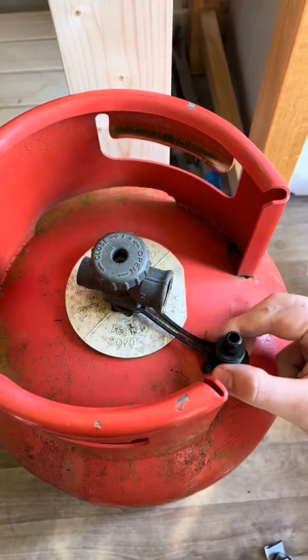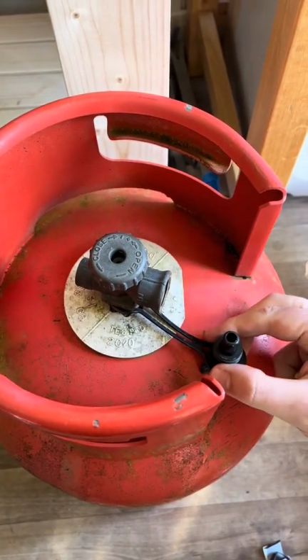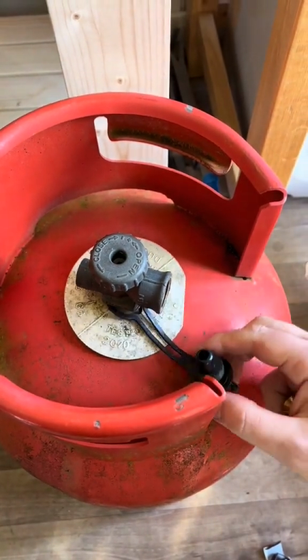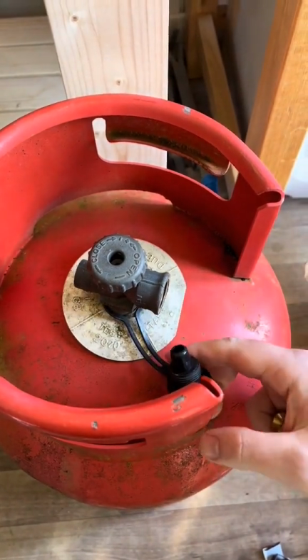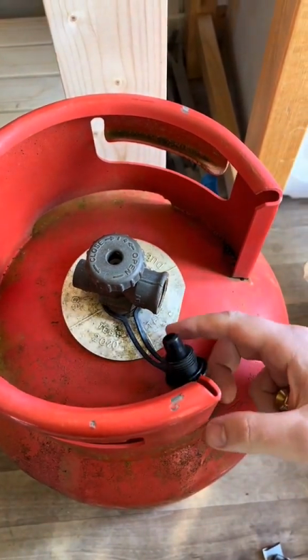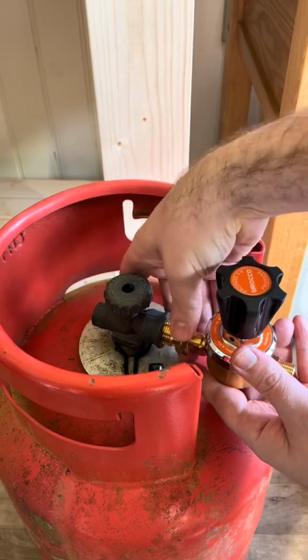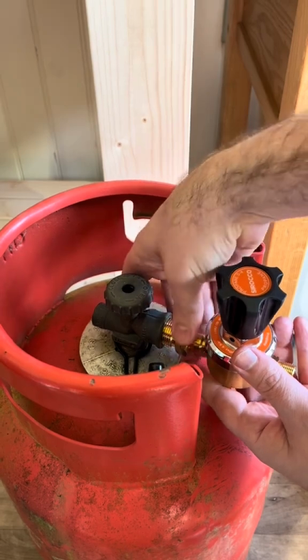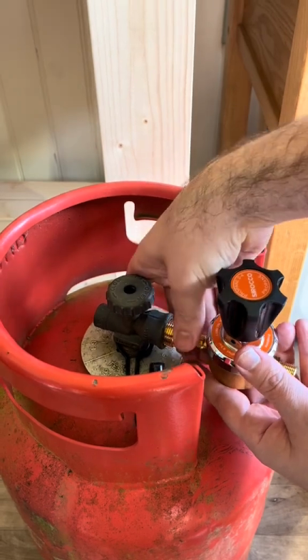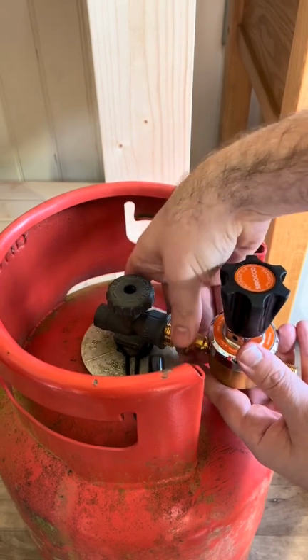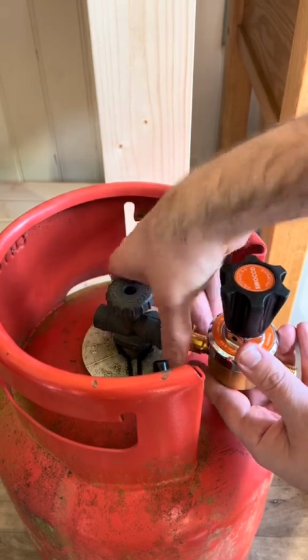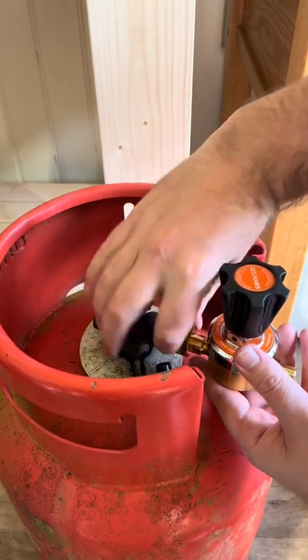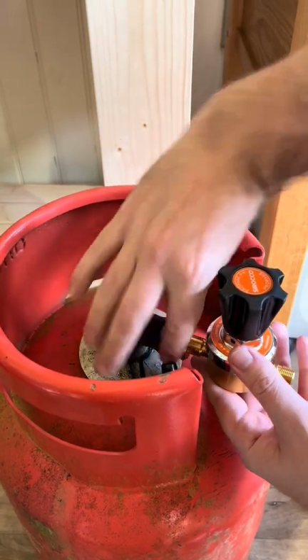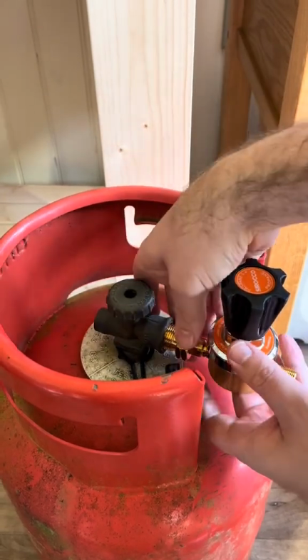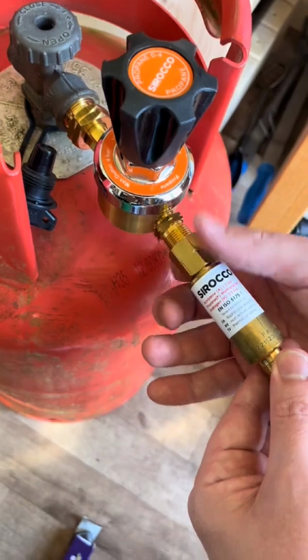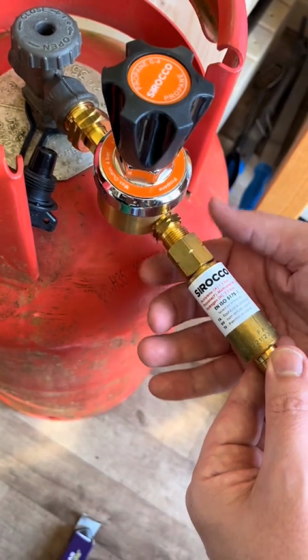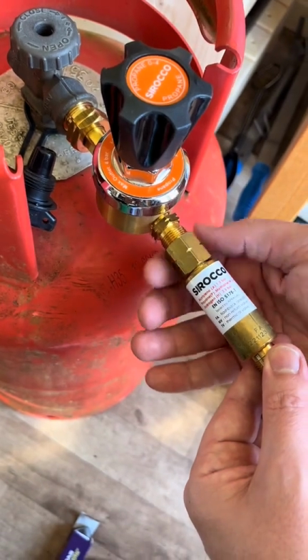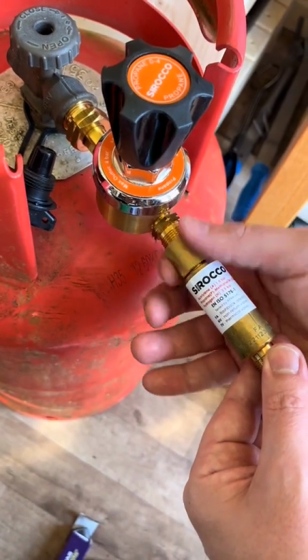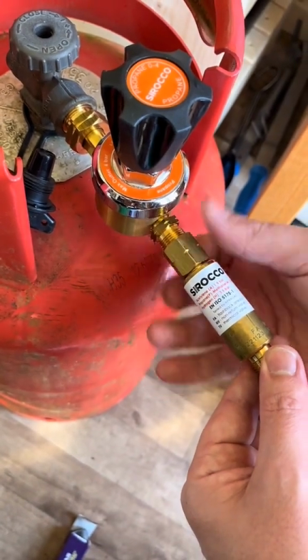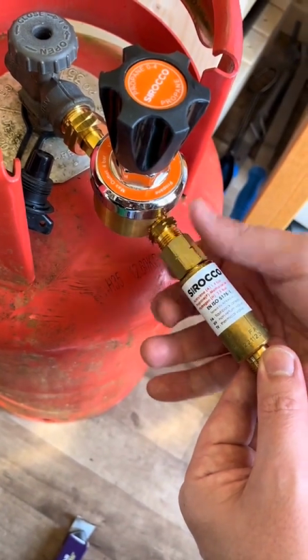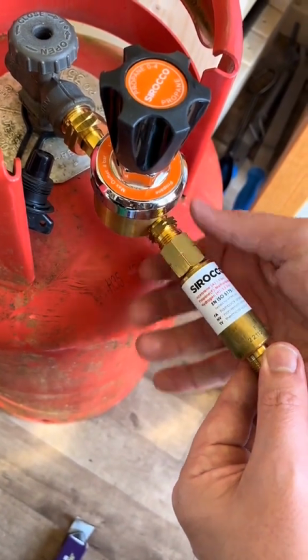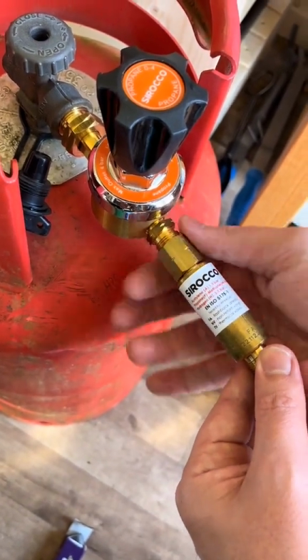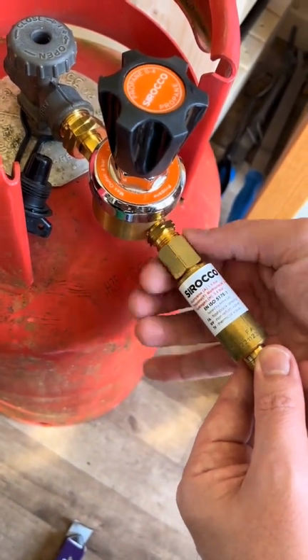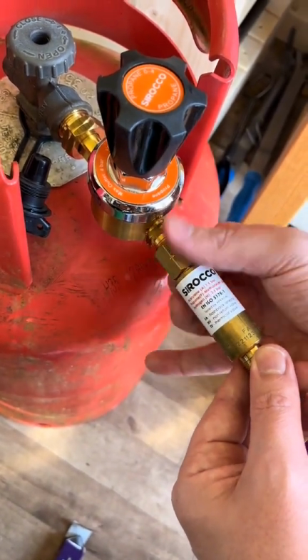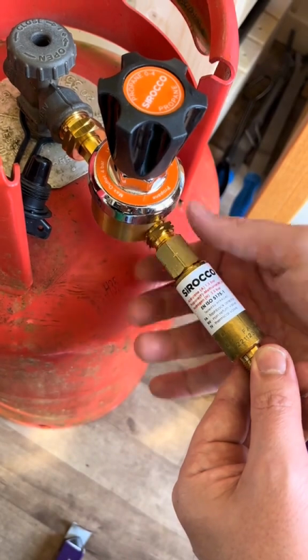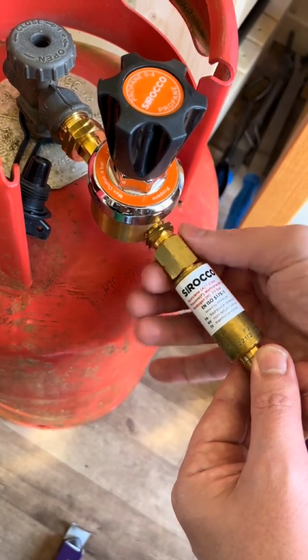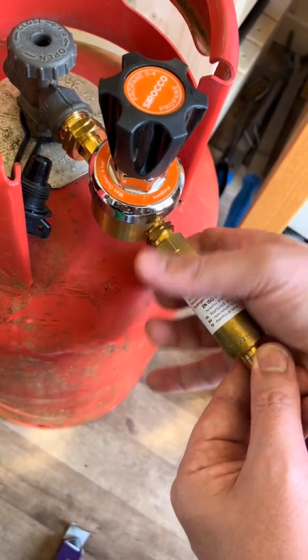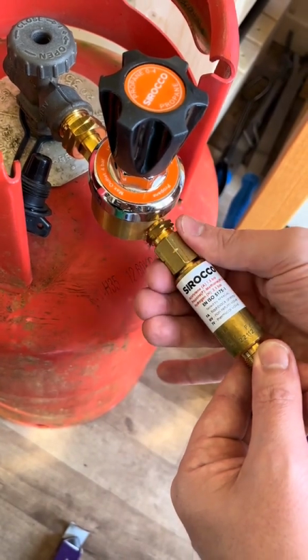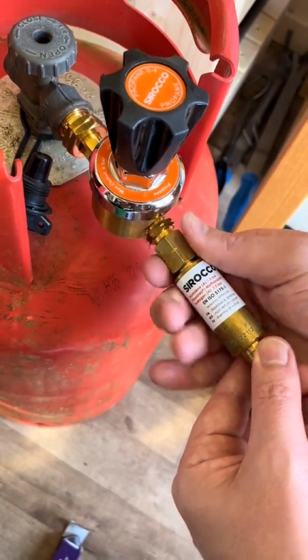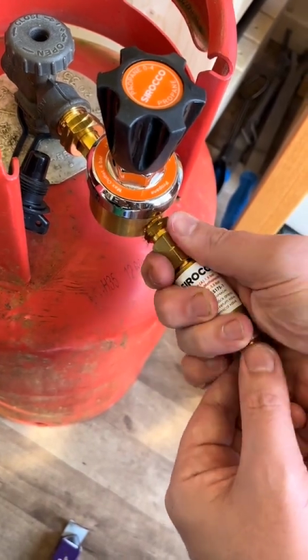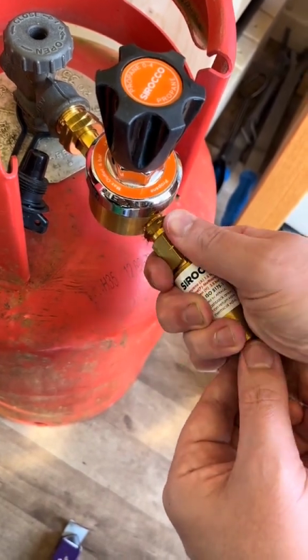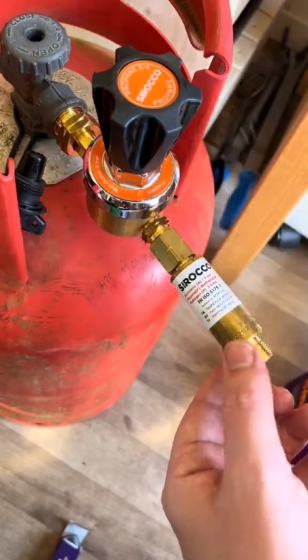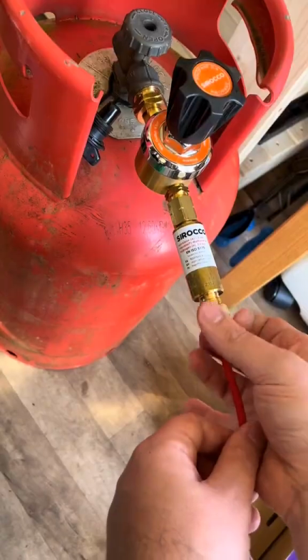Propane cylinders and accessories have a left-handed thread. As such, attach the propane flashback arrester by turning to the left. Attach the red hose of the Smith Little Torch to the propane regulator by turning to the left.